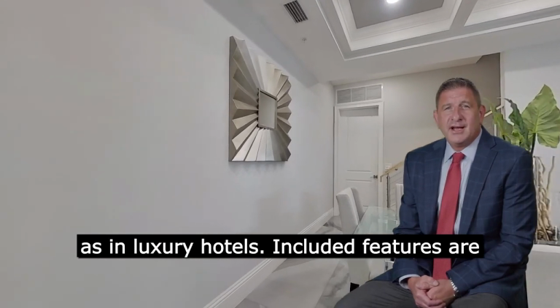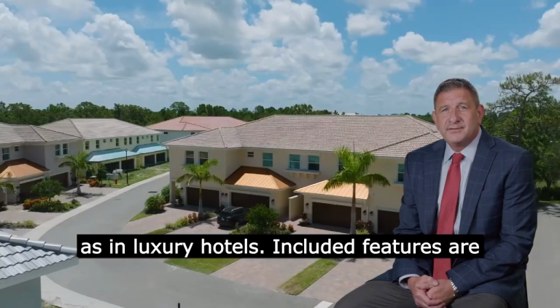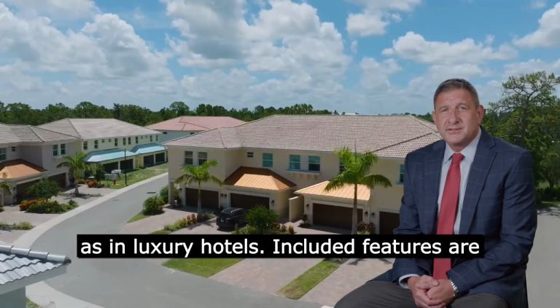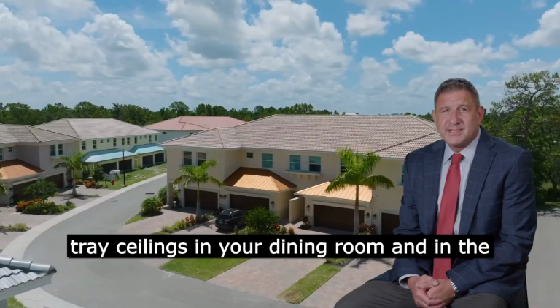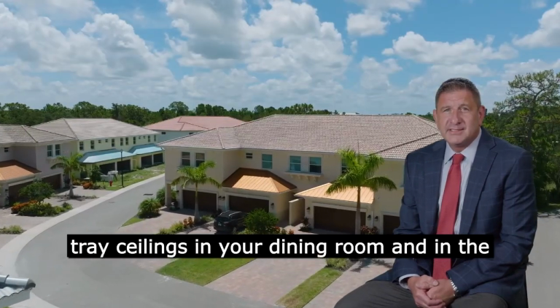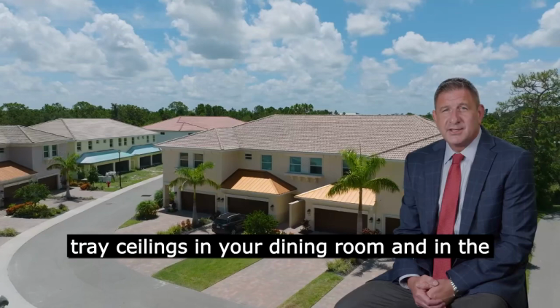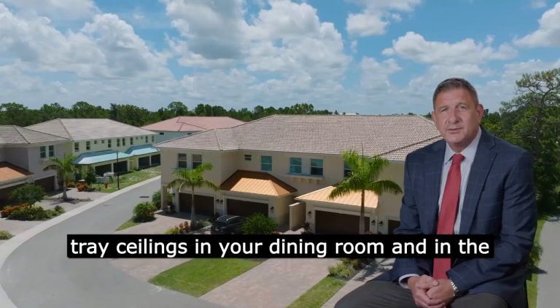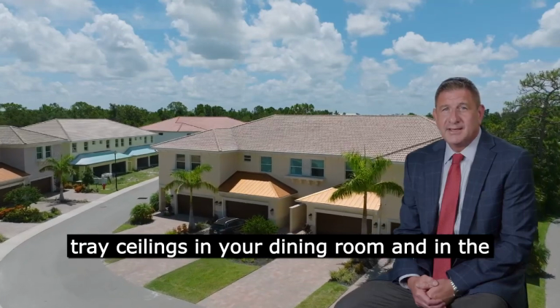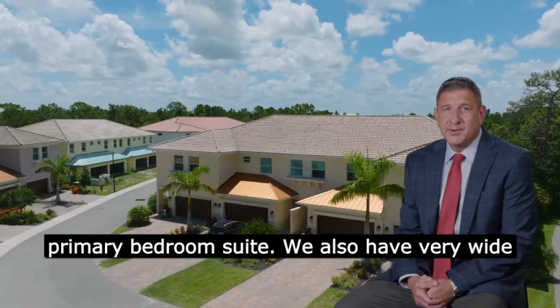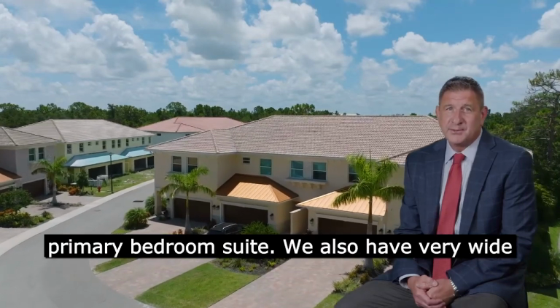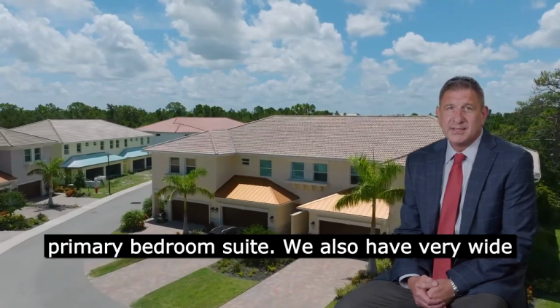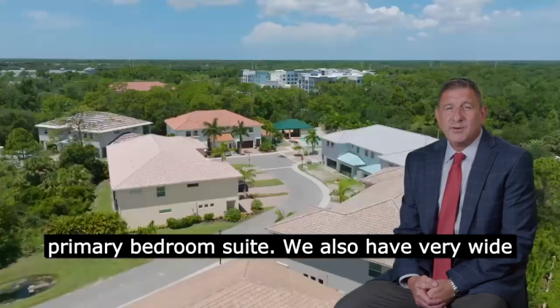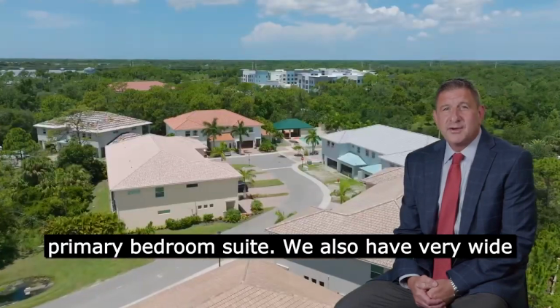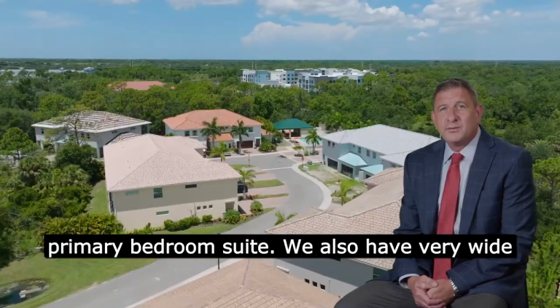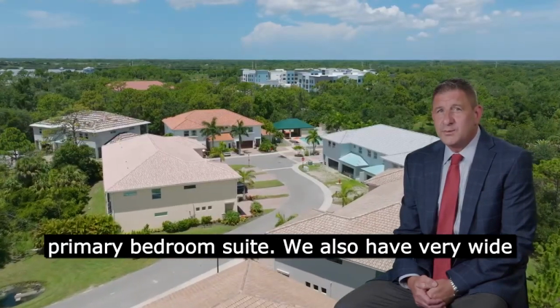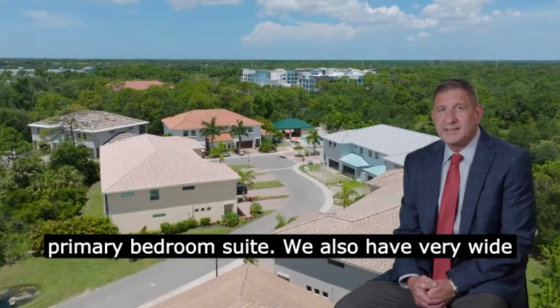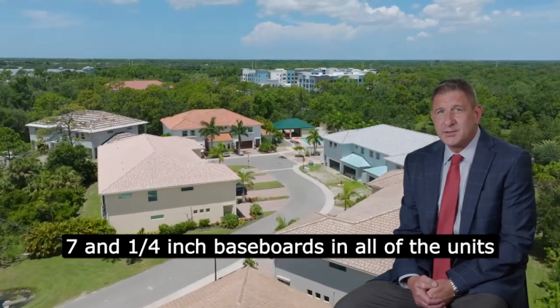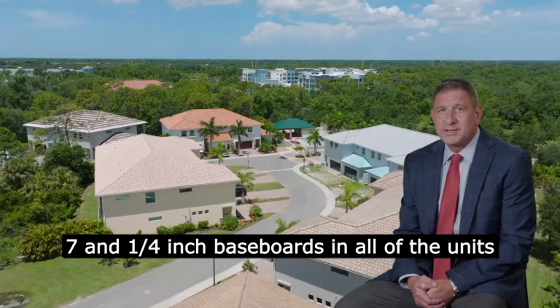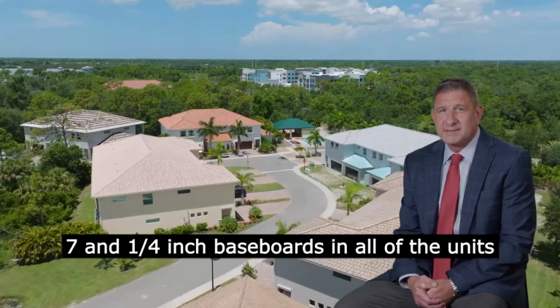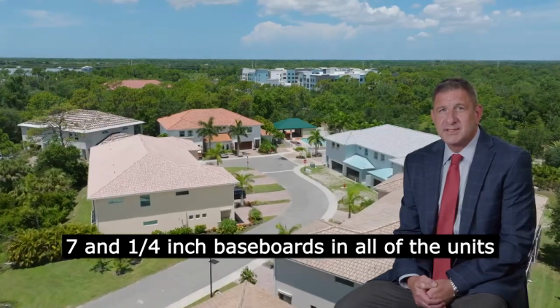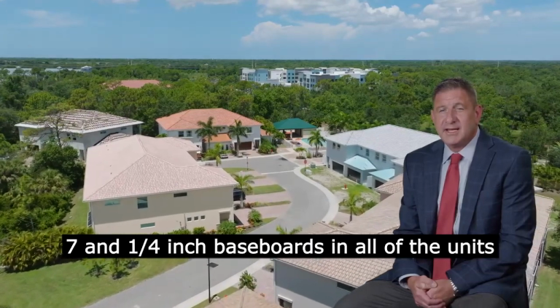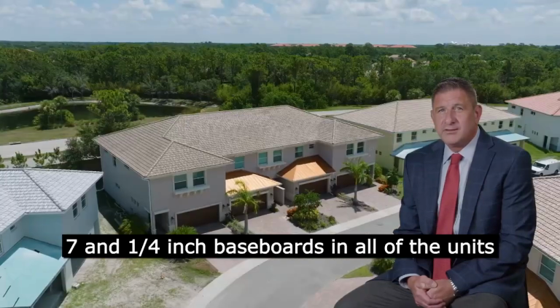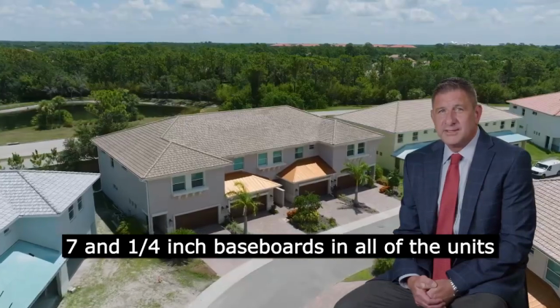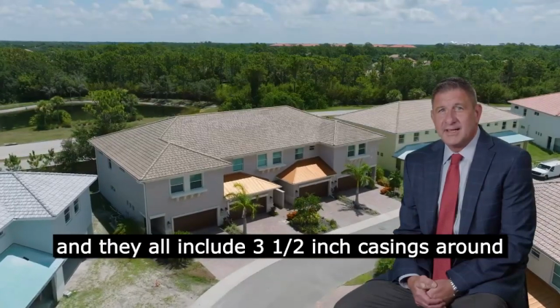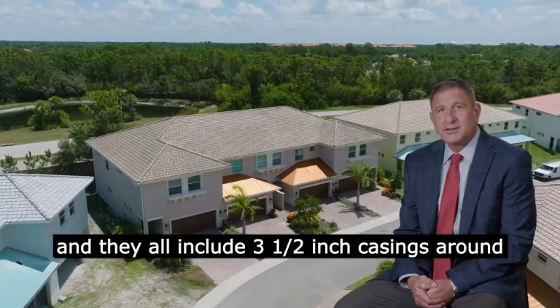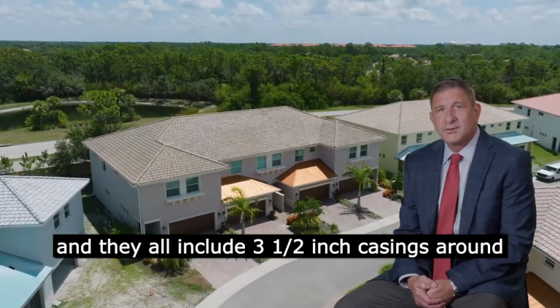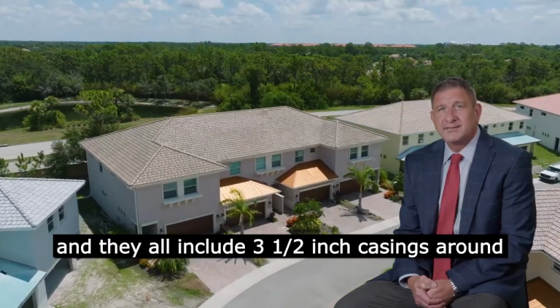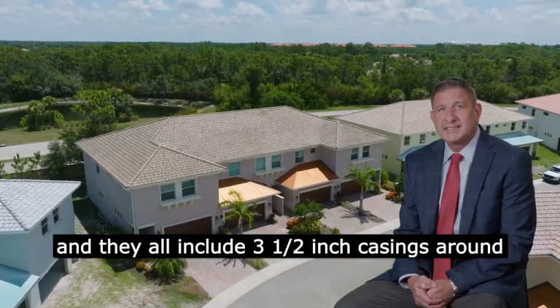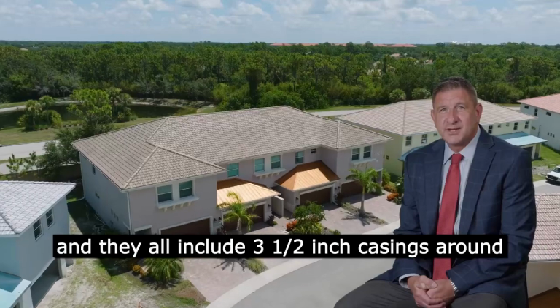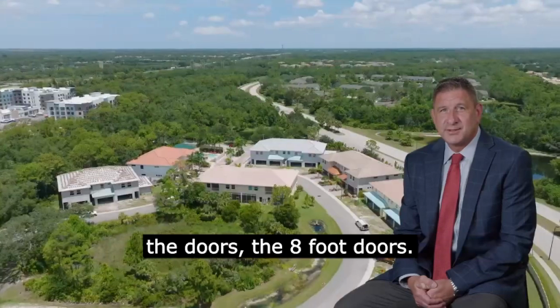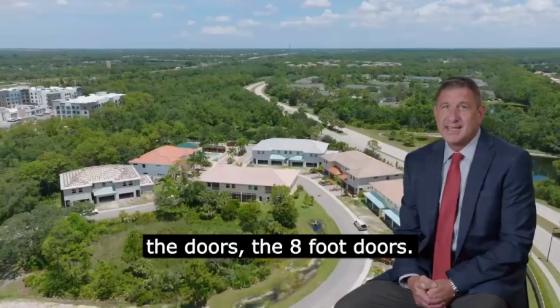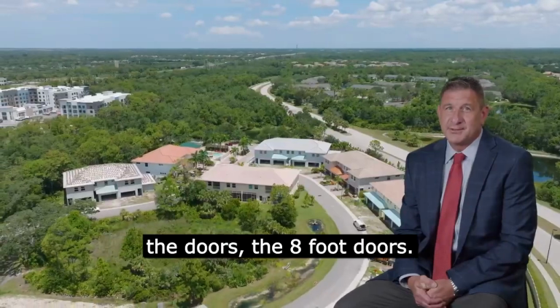Included features are tray ceilings in your dining room and in the primary bedroom suite. We also have very wide seven and a quarter inch baseboards in all of the units, and they all include three and a half inch casings around the doors — the eight foot doors.